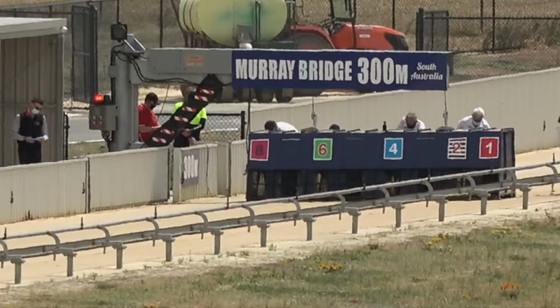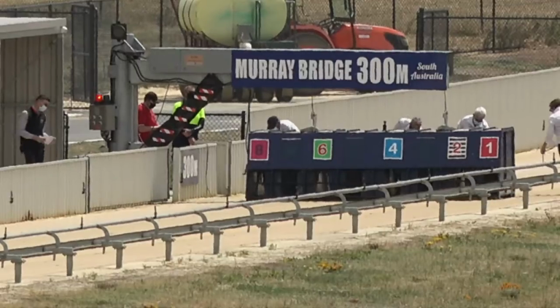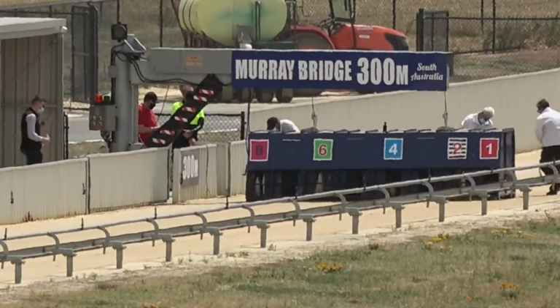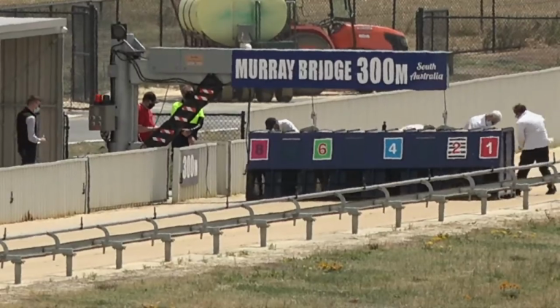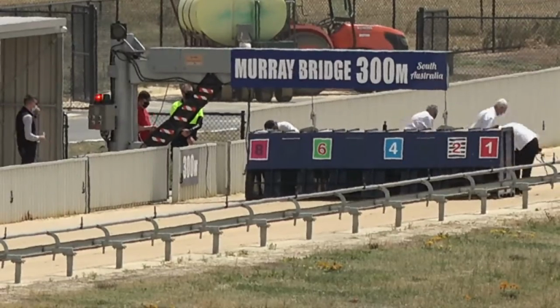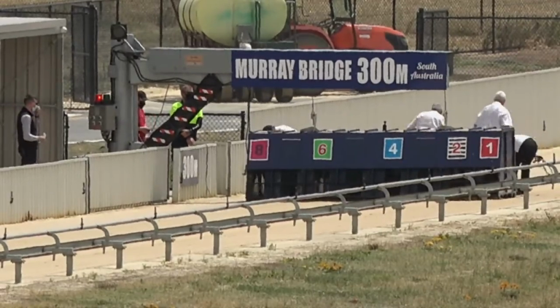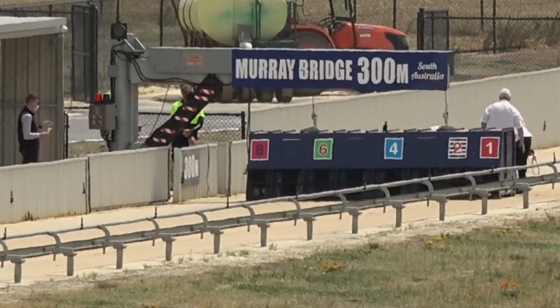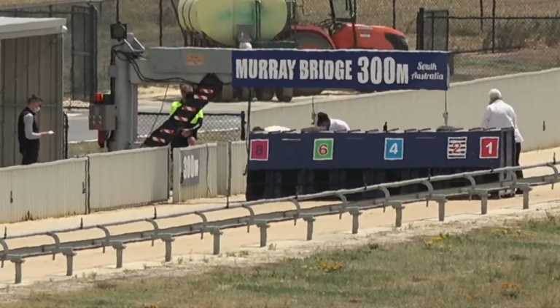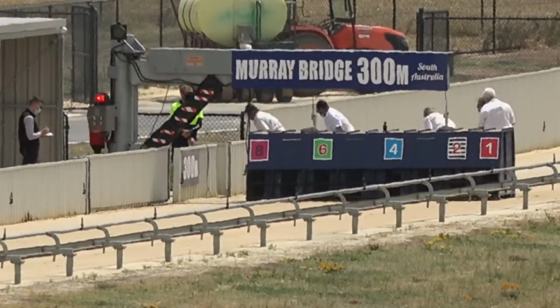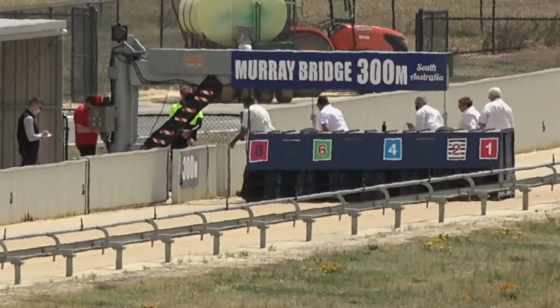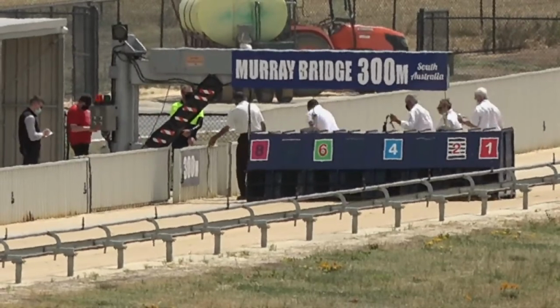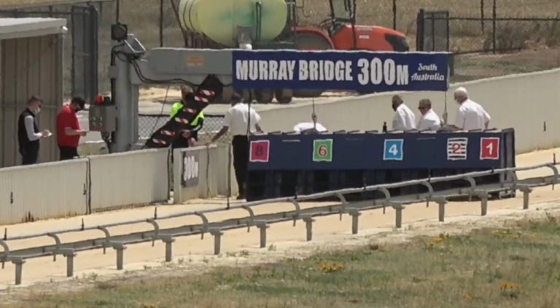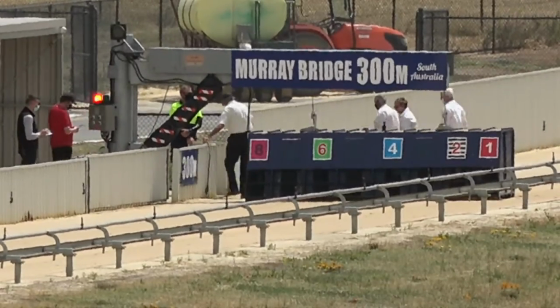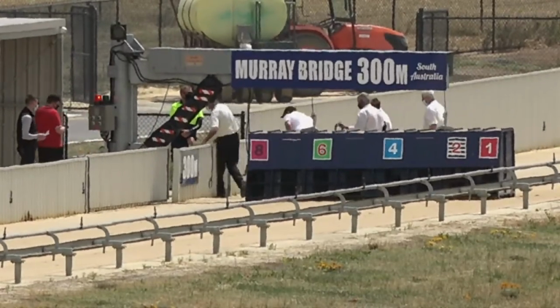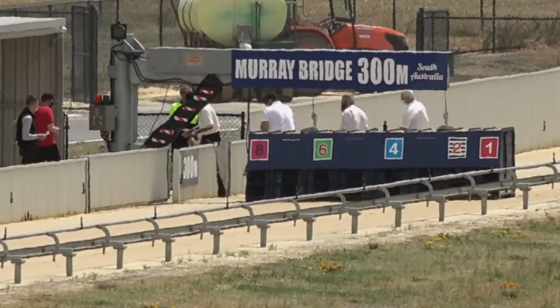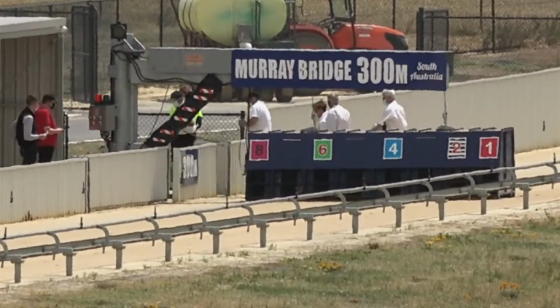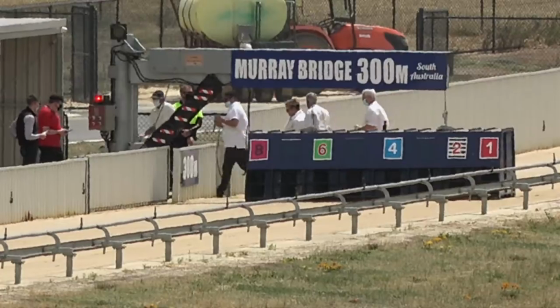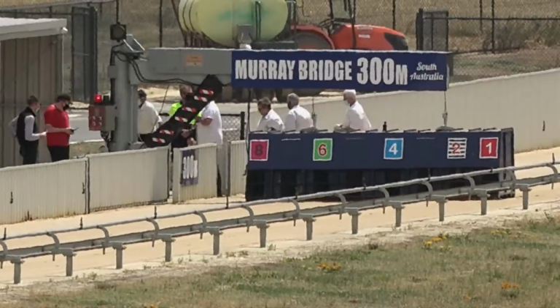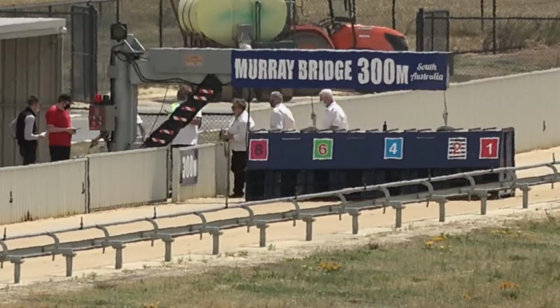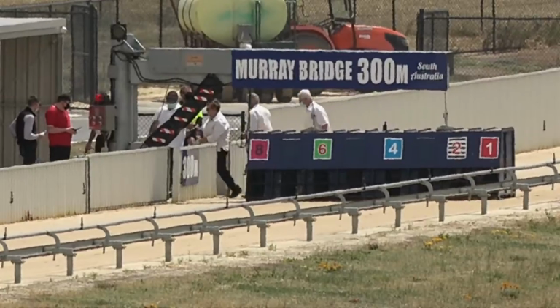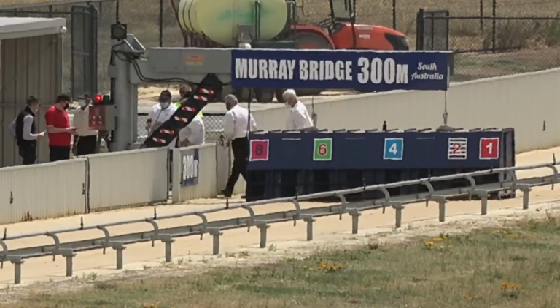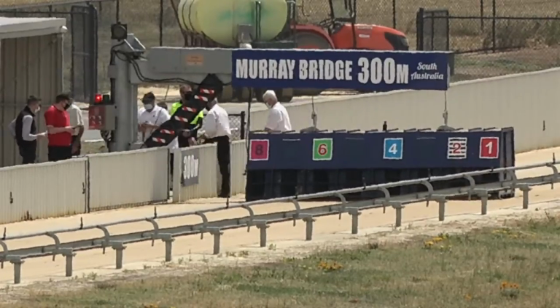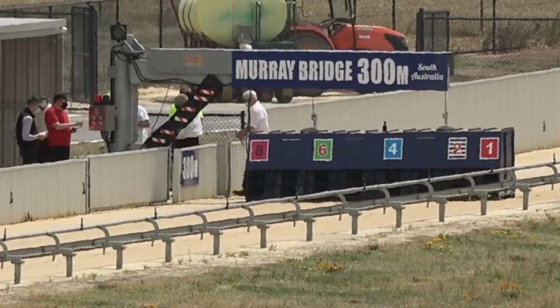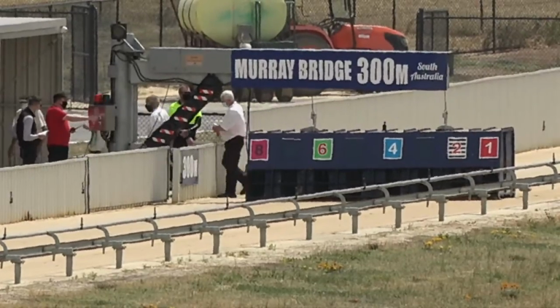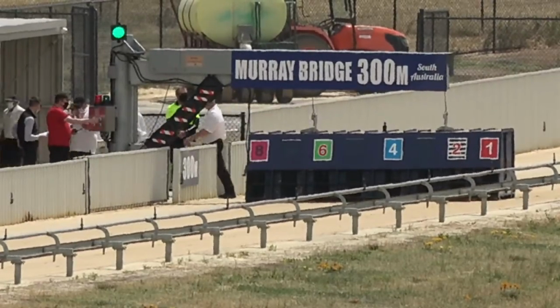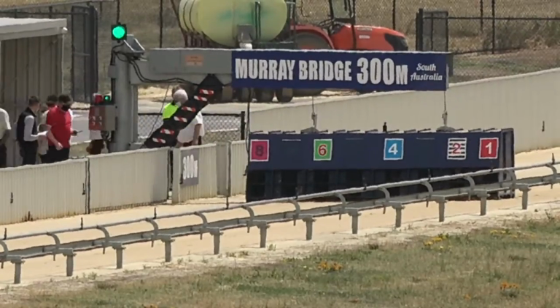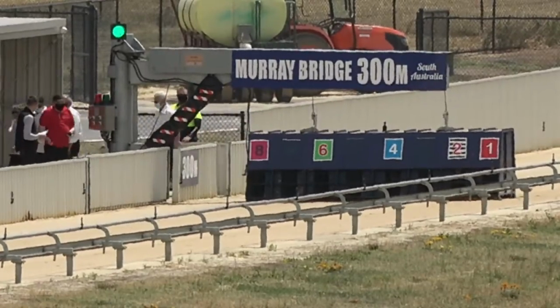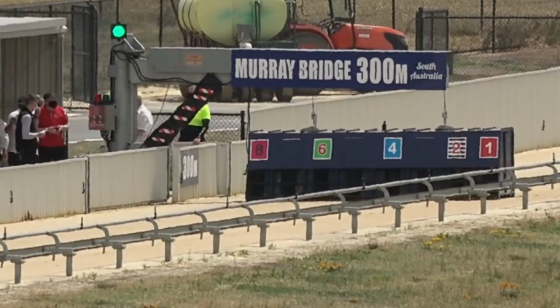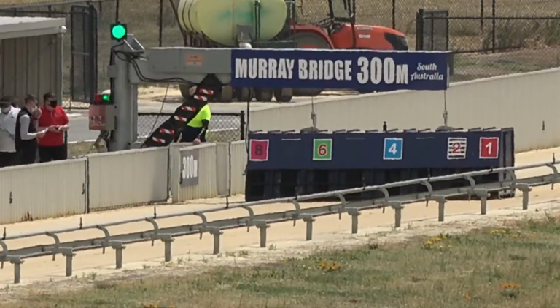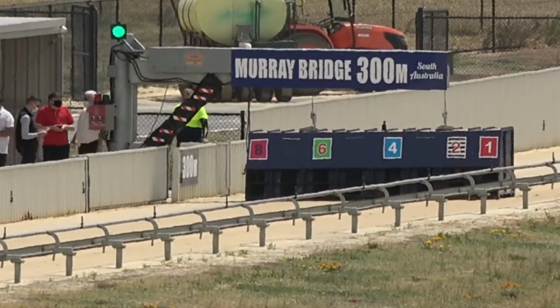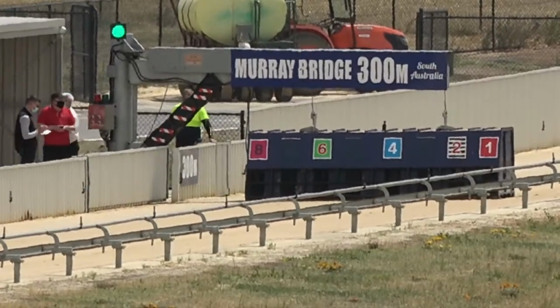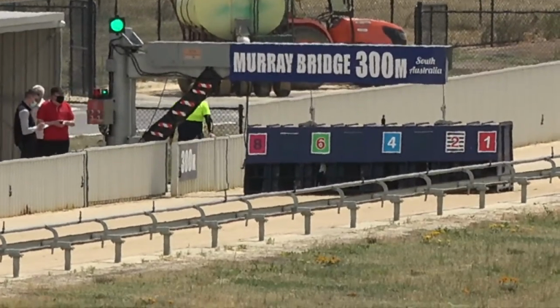Favourite drawn six, Sevilla. Let's see how she begins. First look down the 300, down the straight track. They're all in. Starter turns the green light on, they're ready to run.